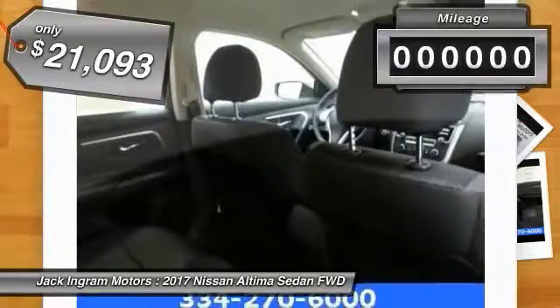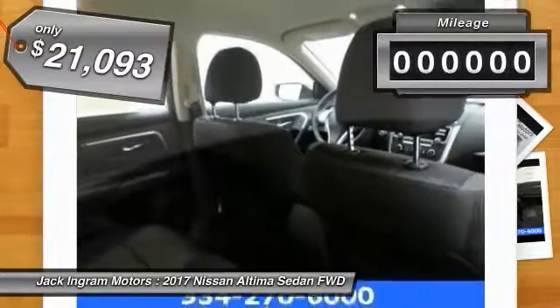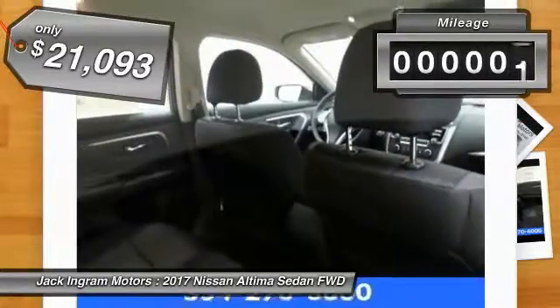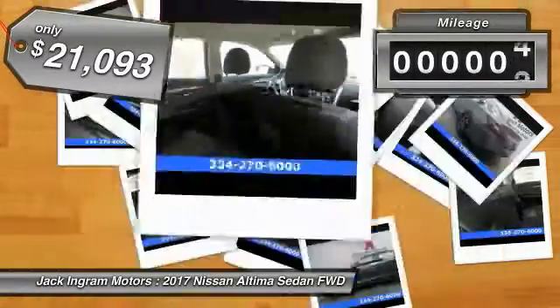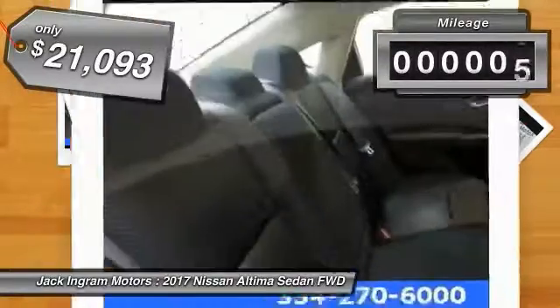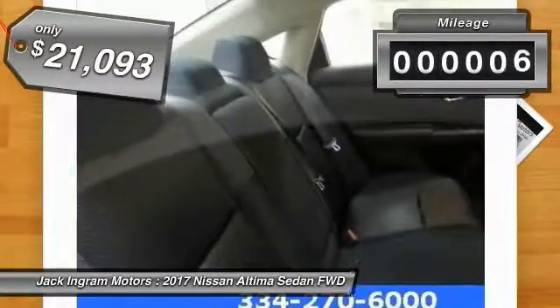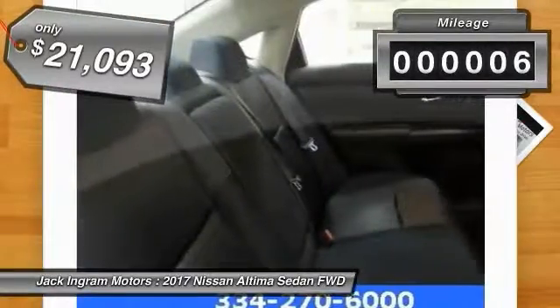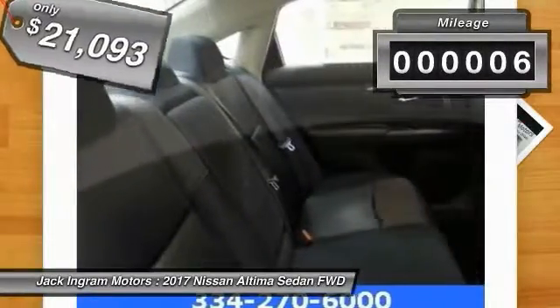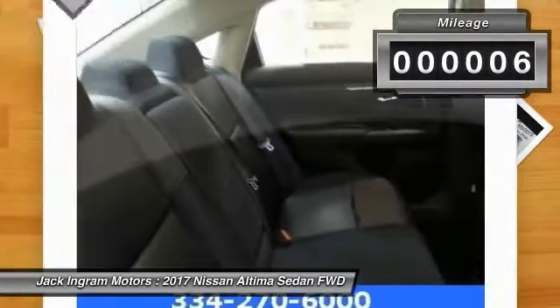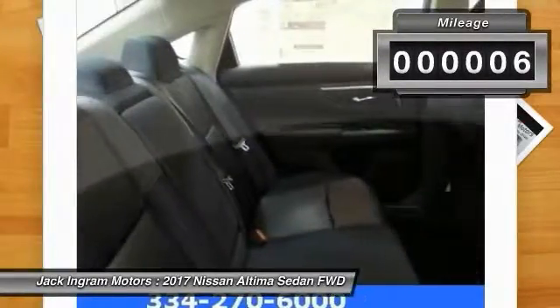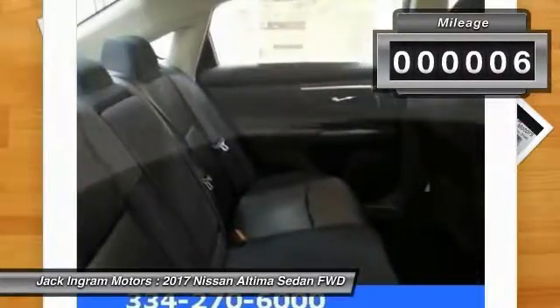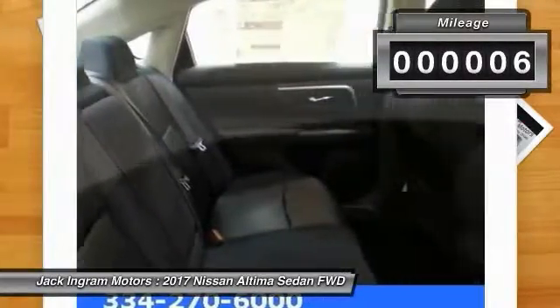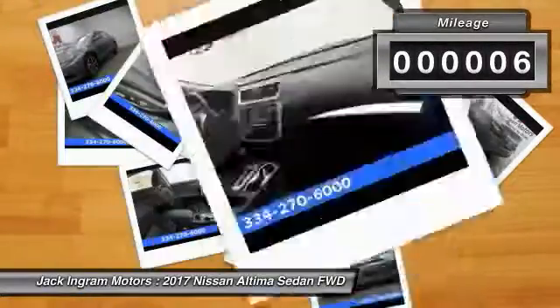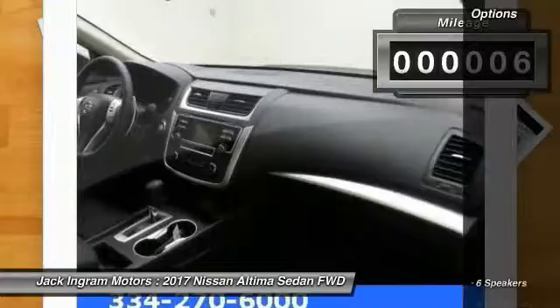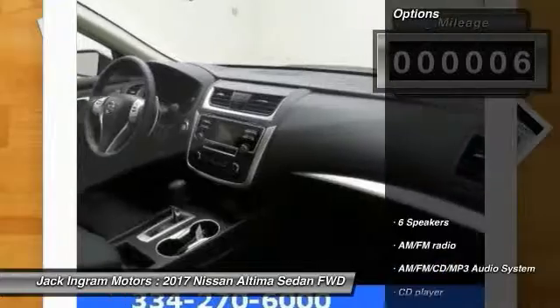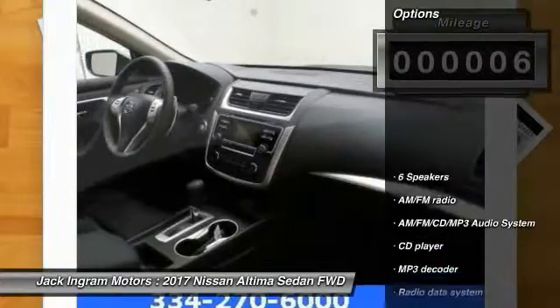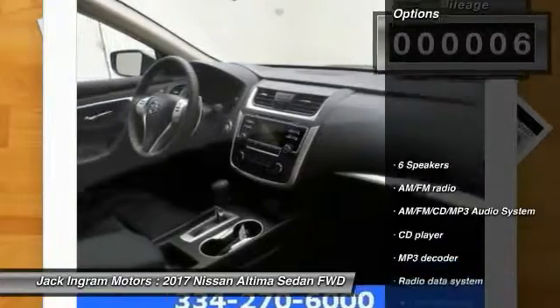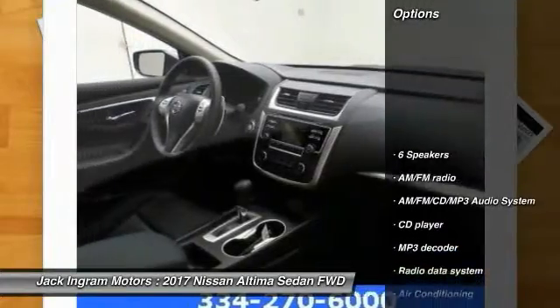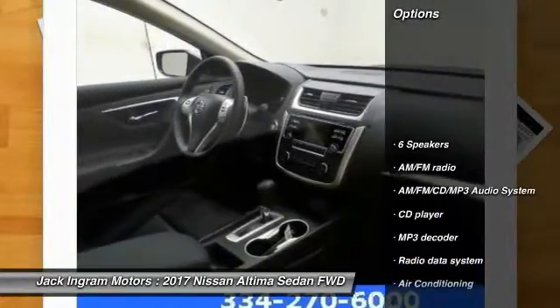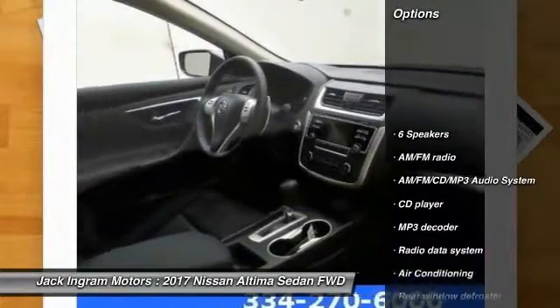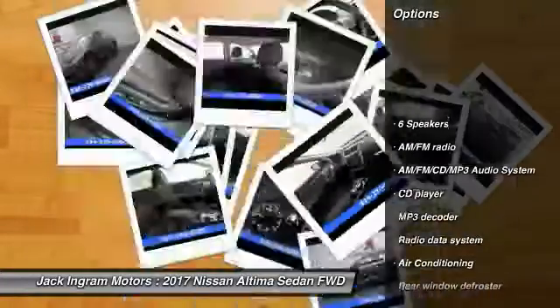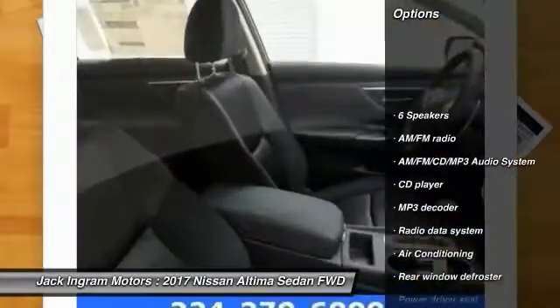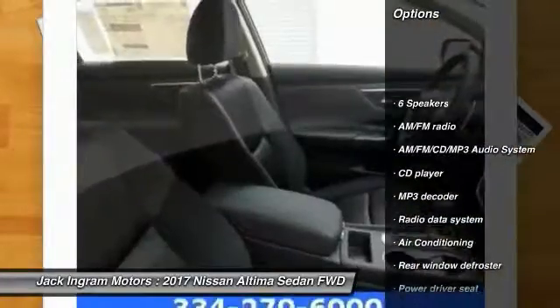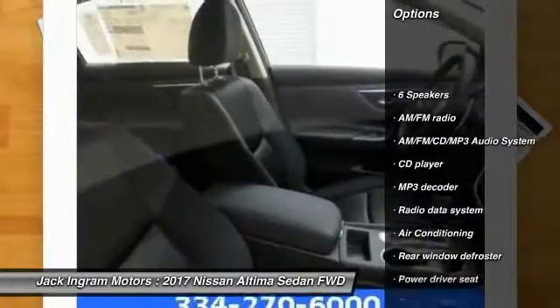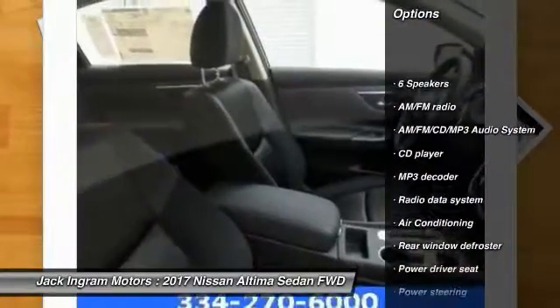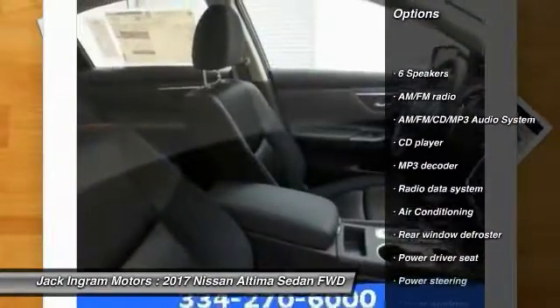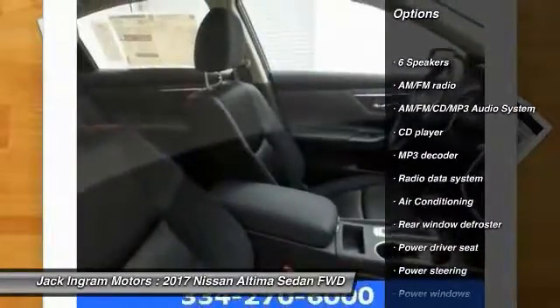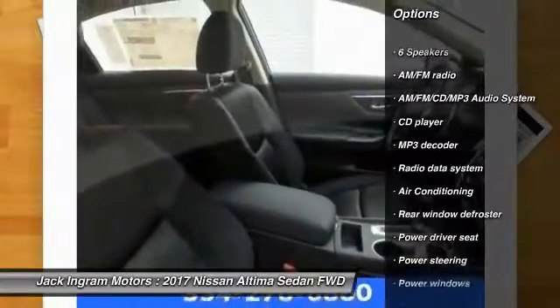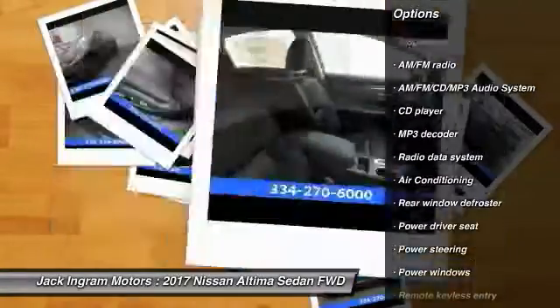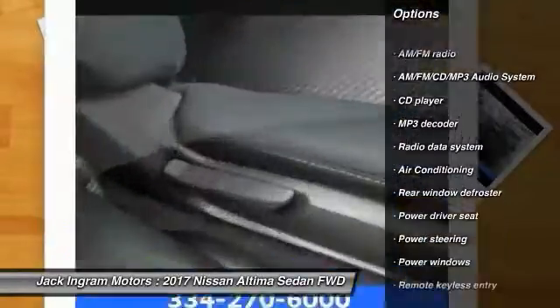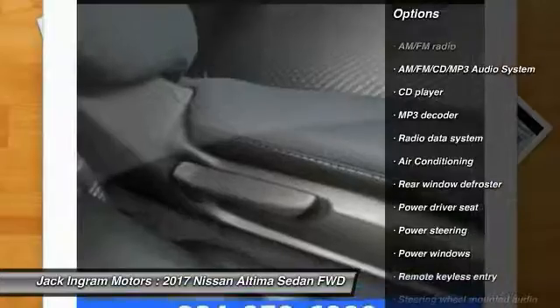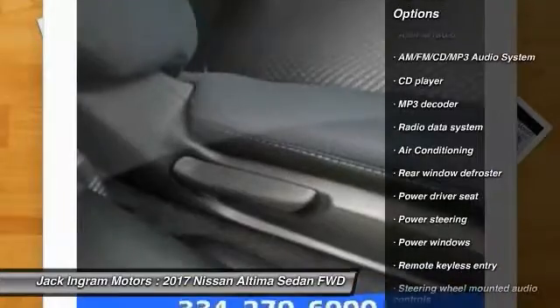This vehicle has less than 100 miles. Here are some of this vehicle's great options: traction control, dual airbags, air conditioning, power steering, alloy wheels.